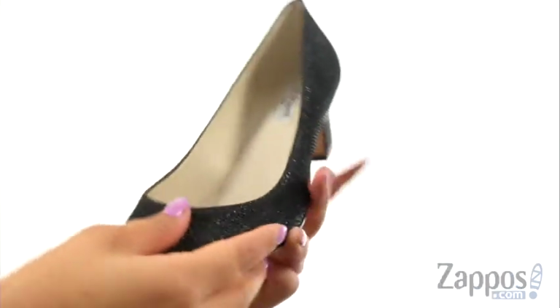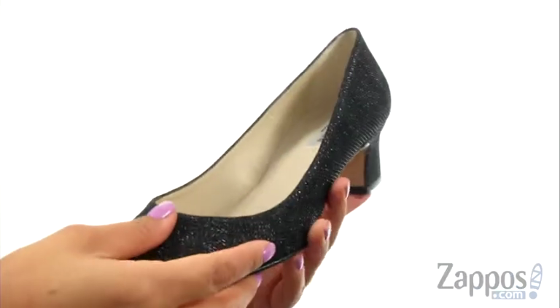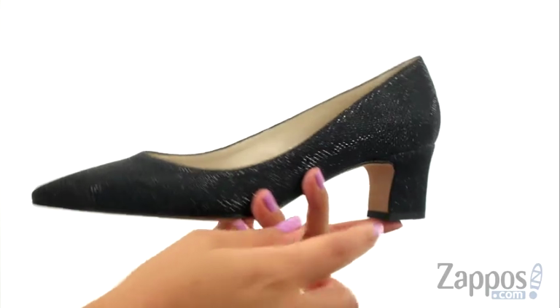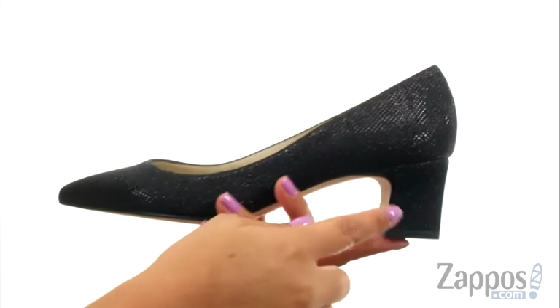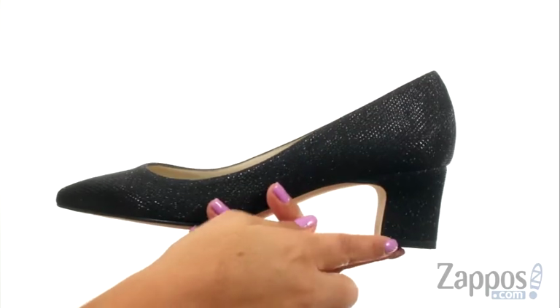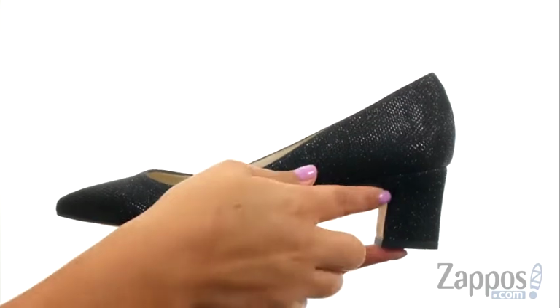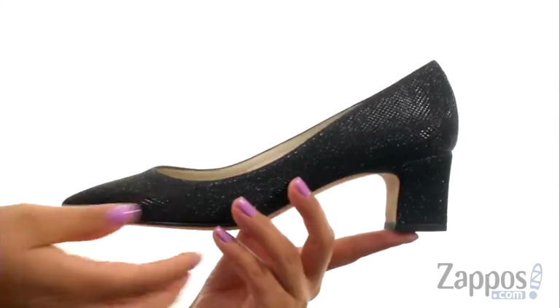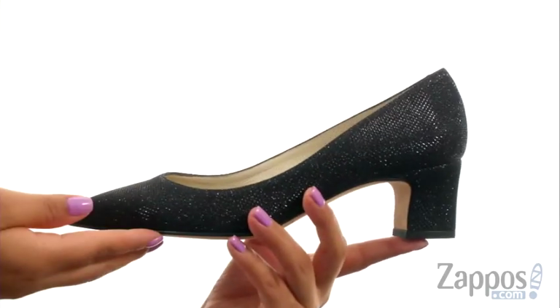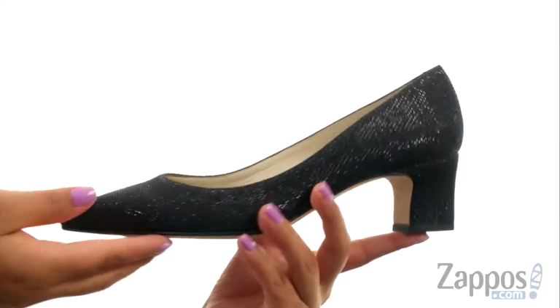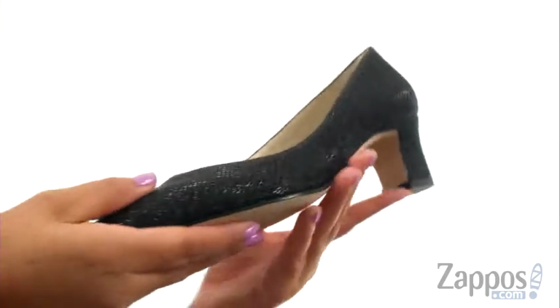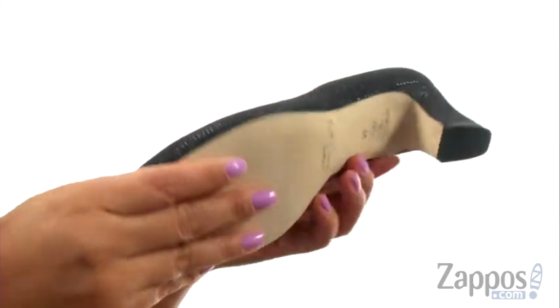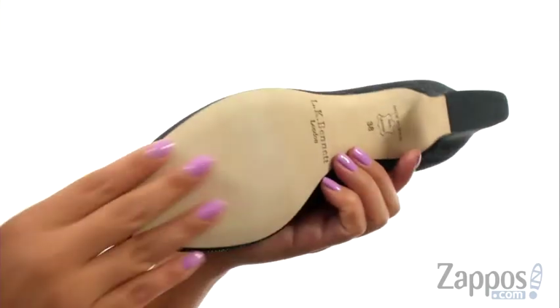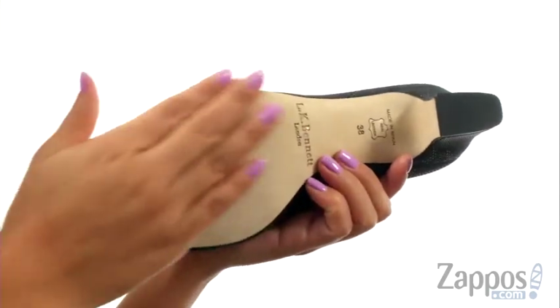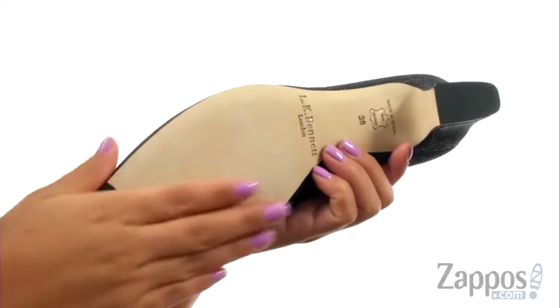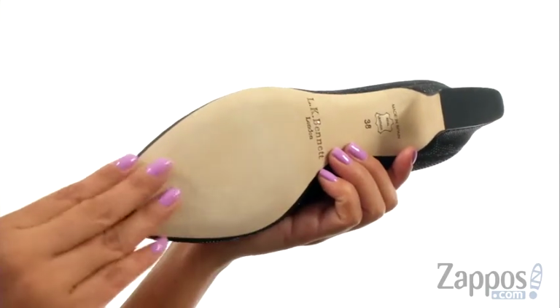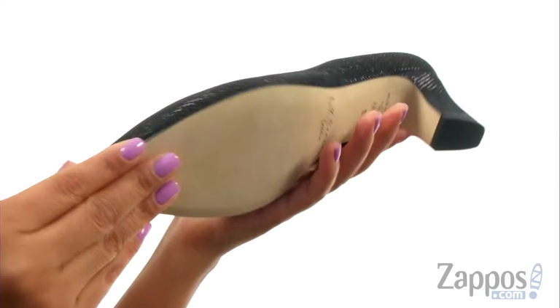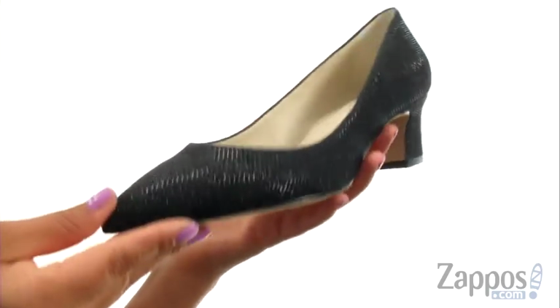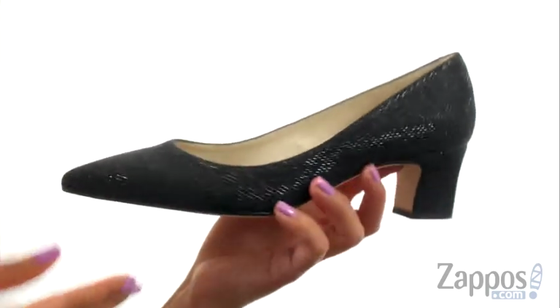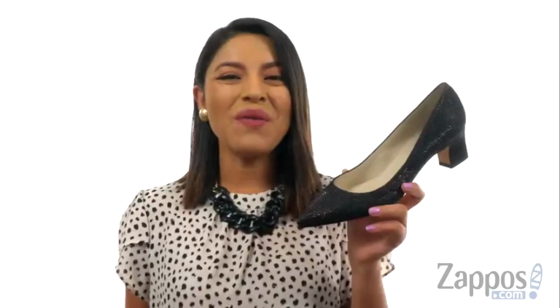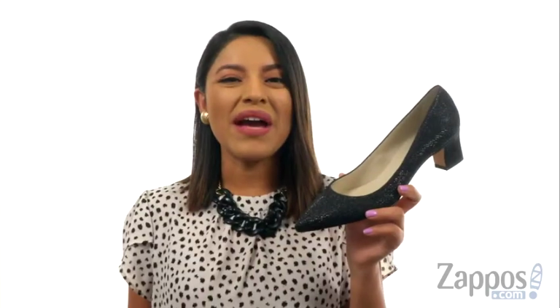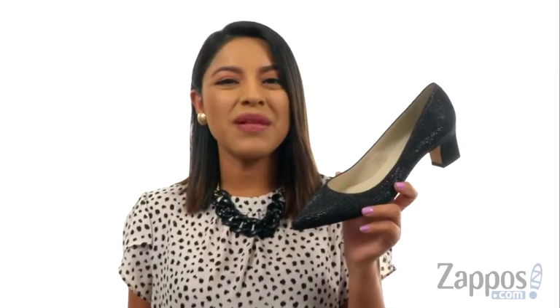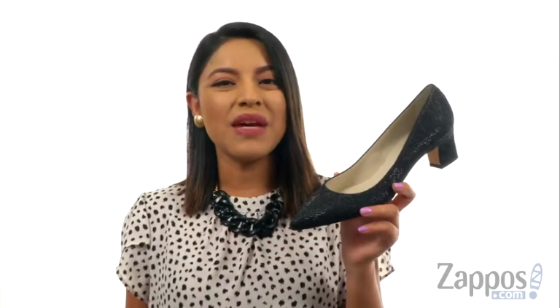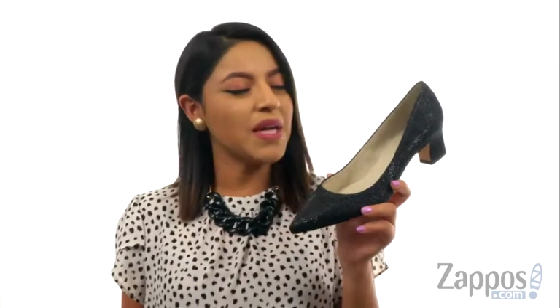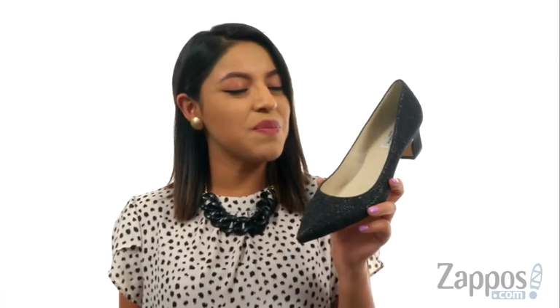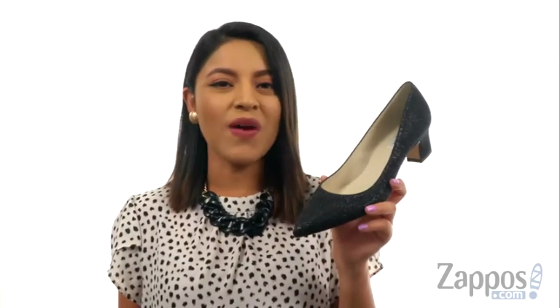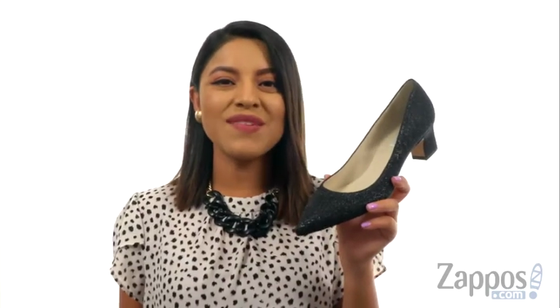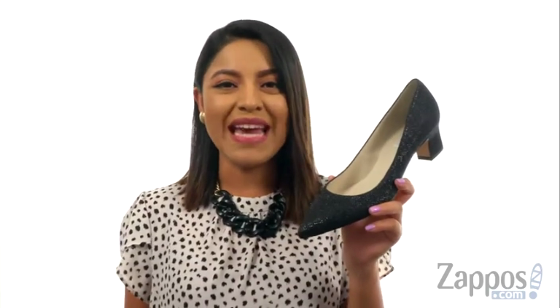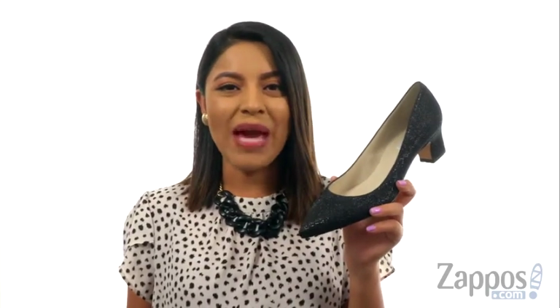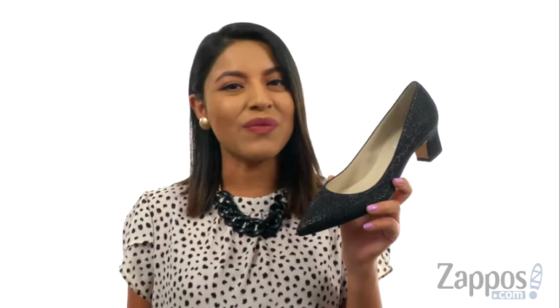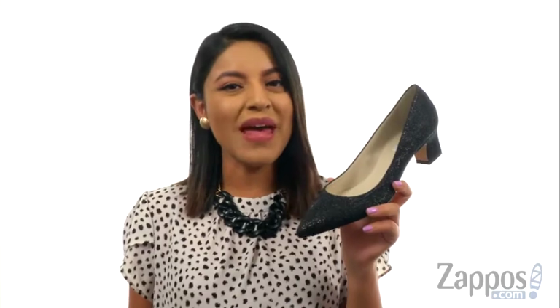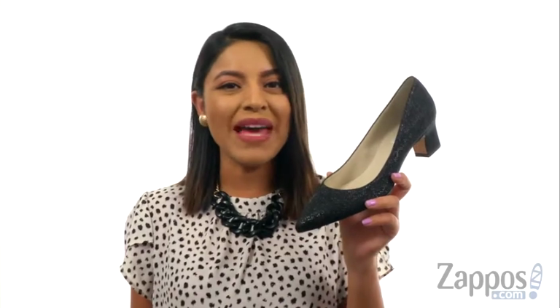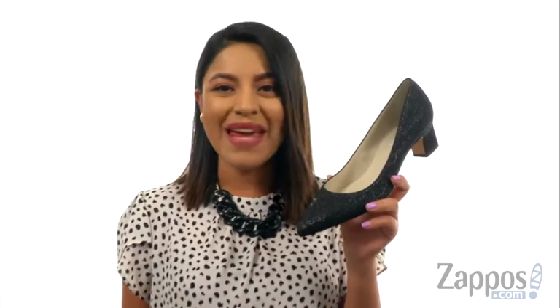They offer a wrapped block heel for an extra boost in height. At the bottom, there's a smooth leather outsole. Arrive fashionably late while wearing this beautiful and sophisticated pair from LK Bennett.